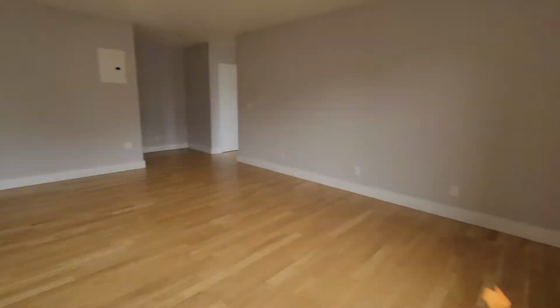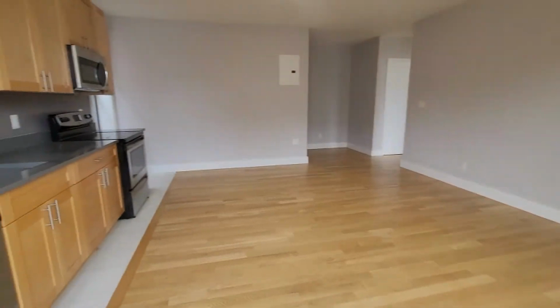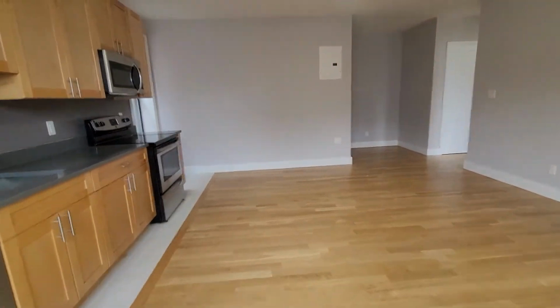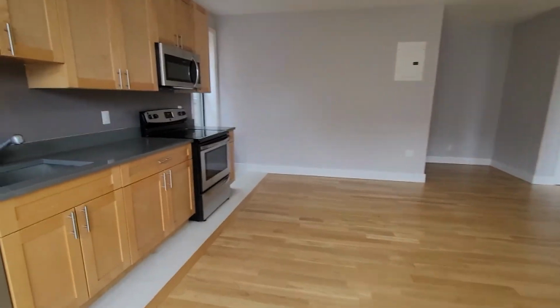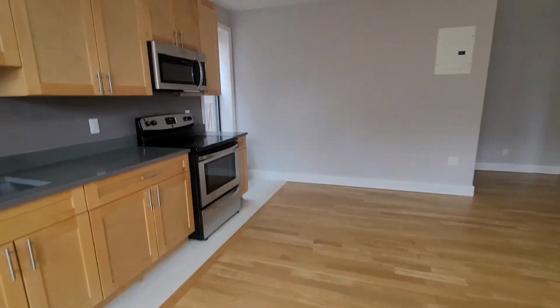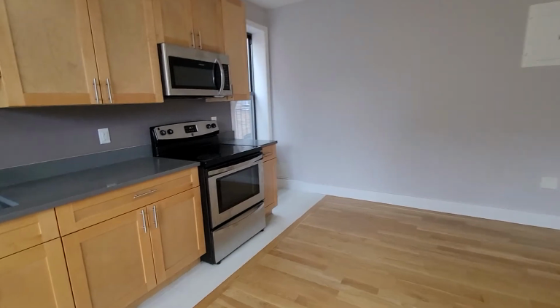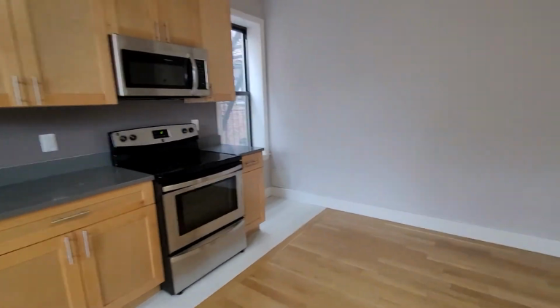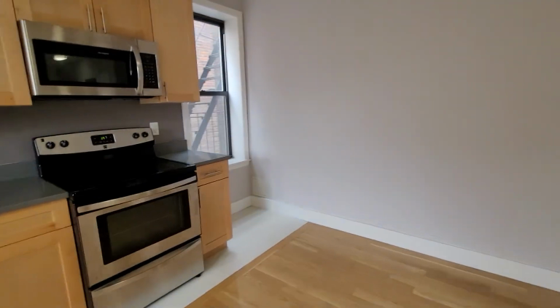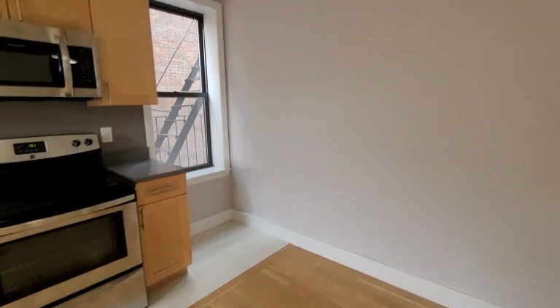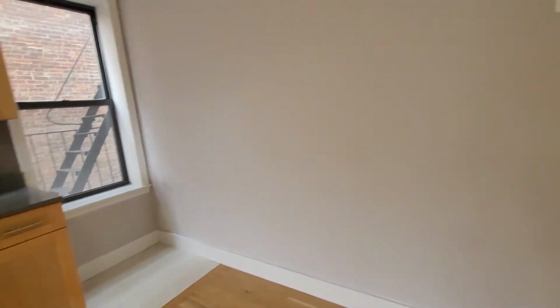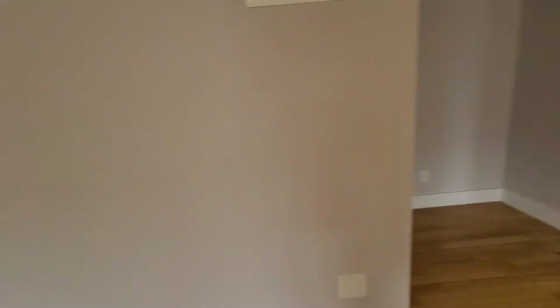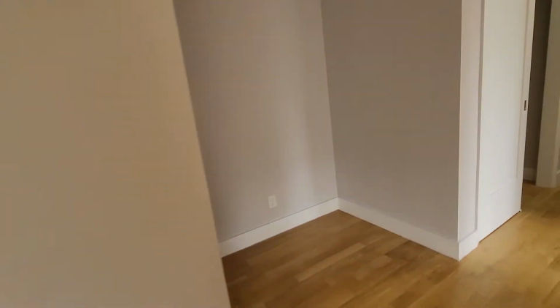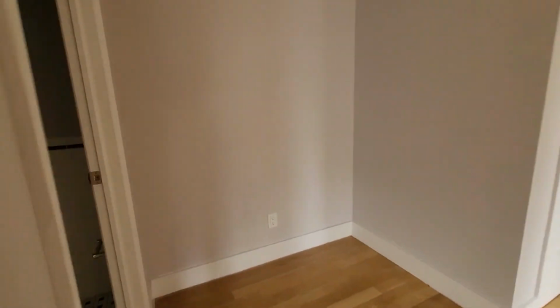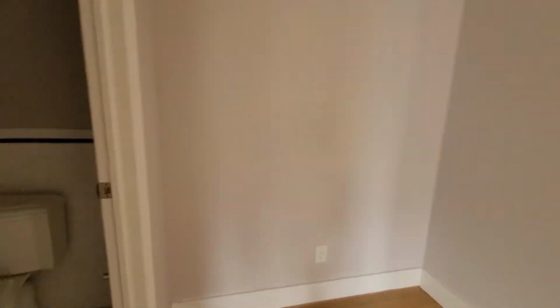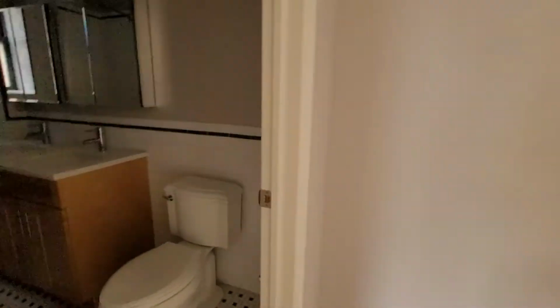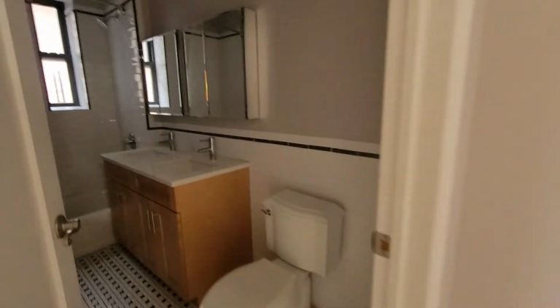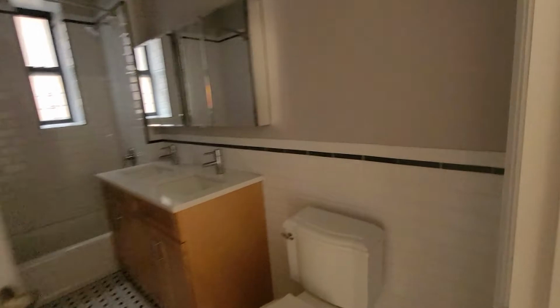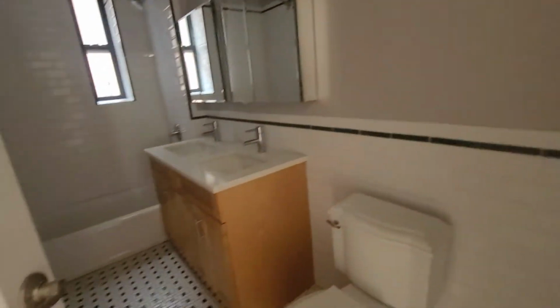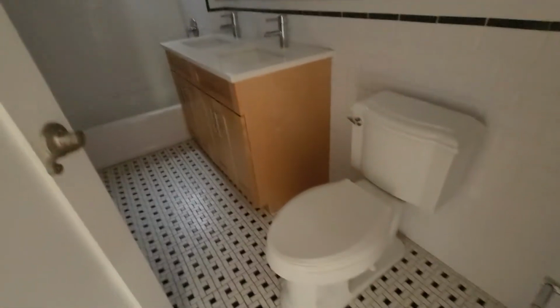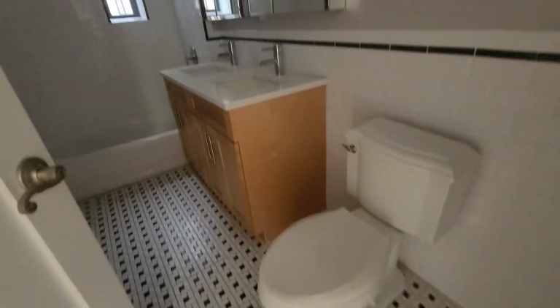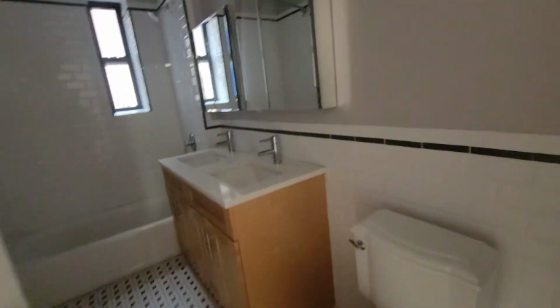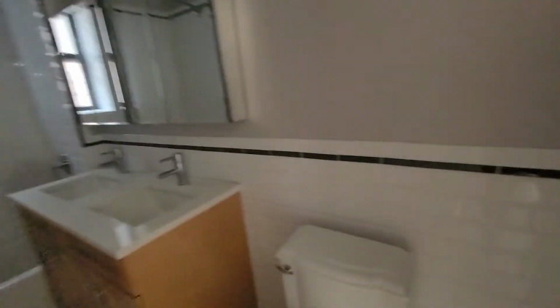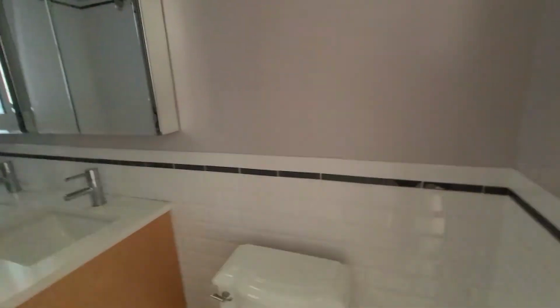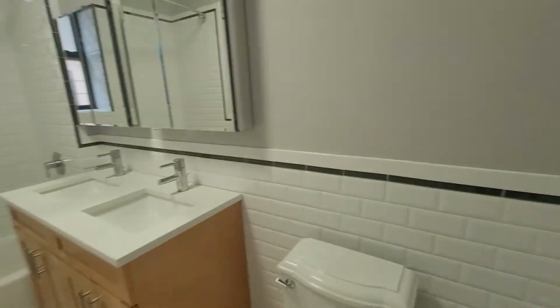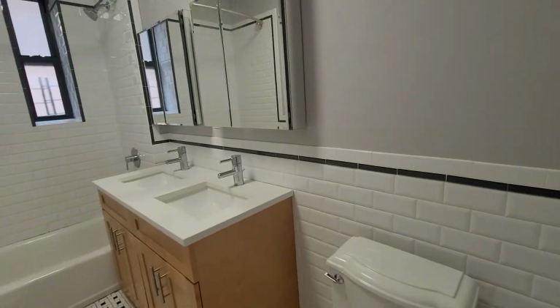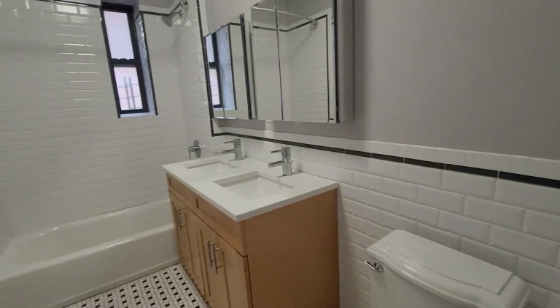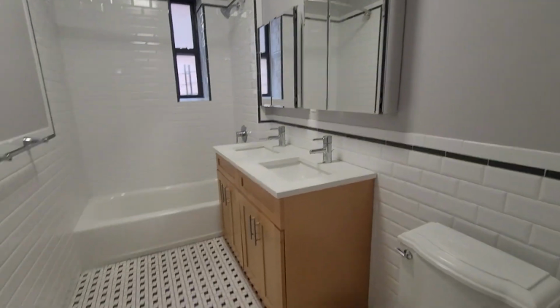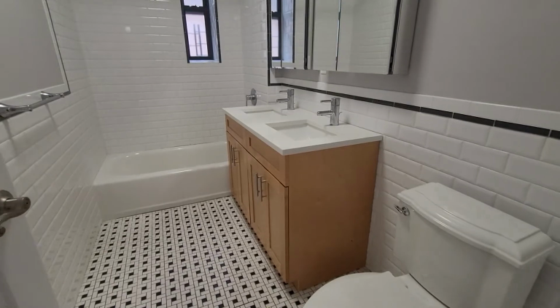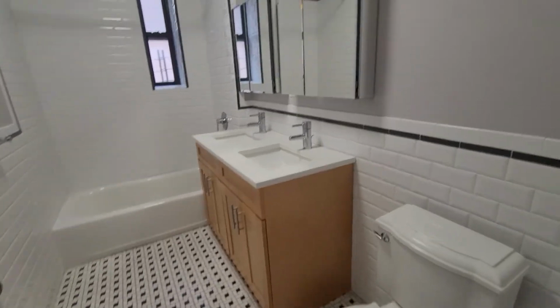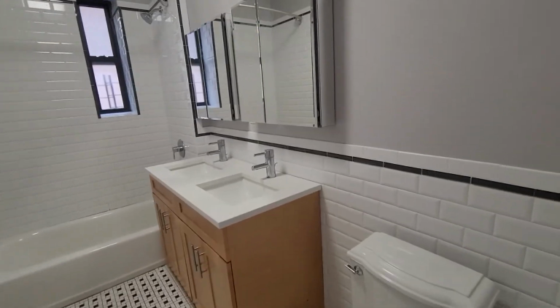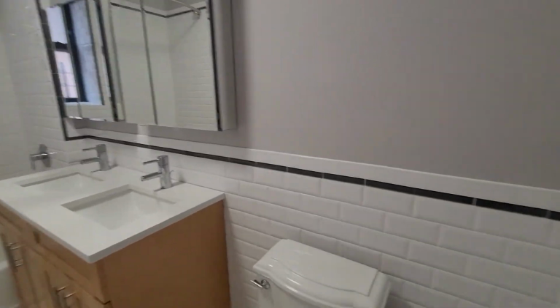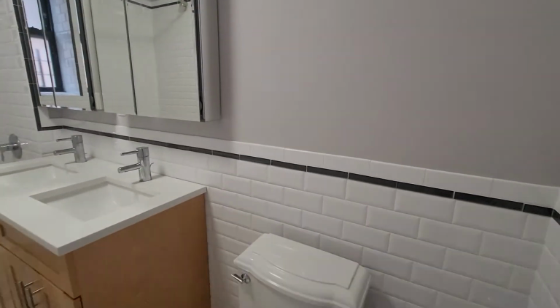The apartment faces west, so you get a nice sunset view. Here's the bathroom — double vanity over here, nice and clean, very spacious.